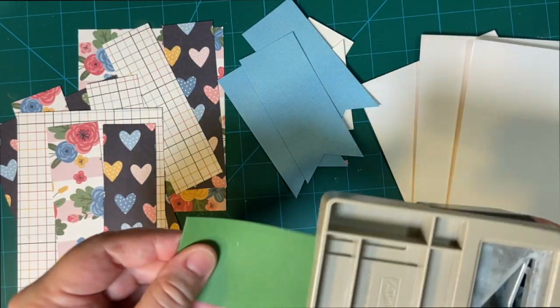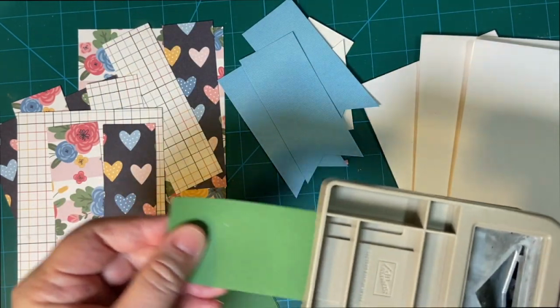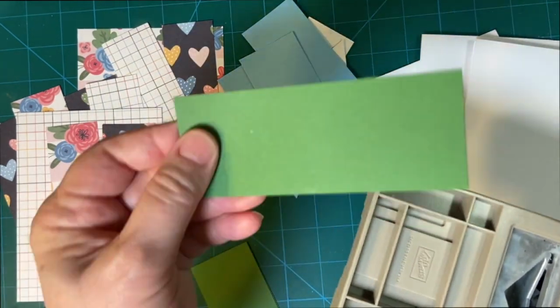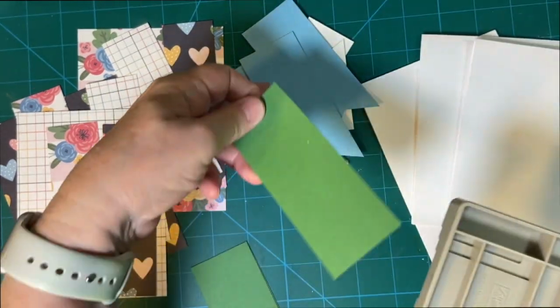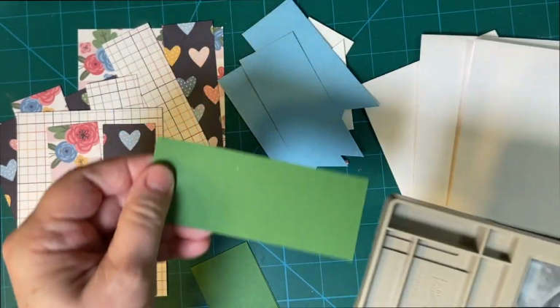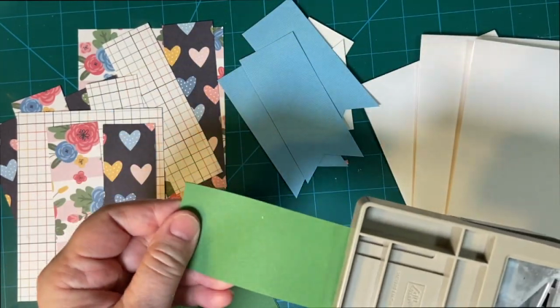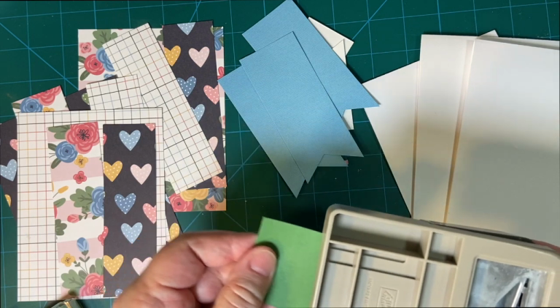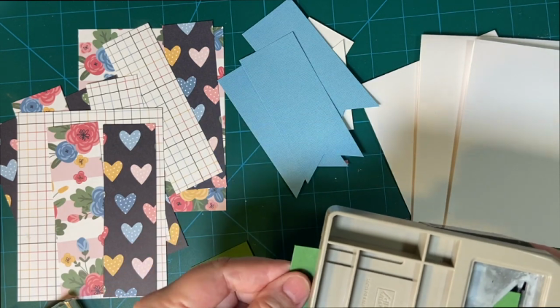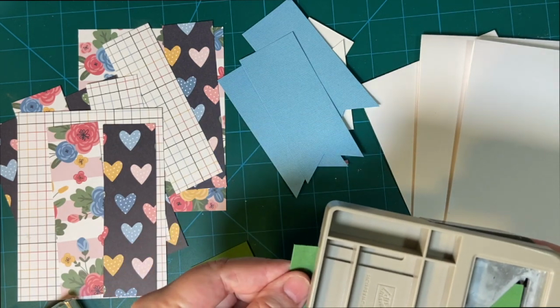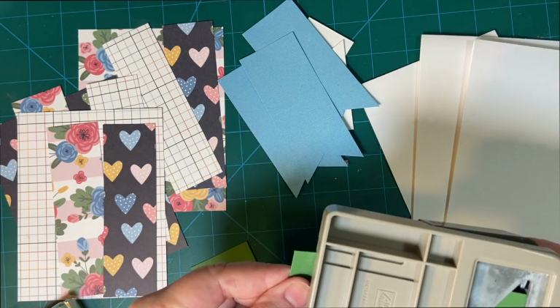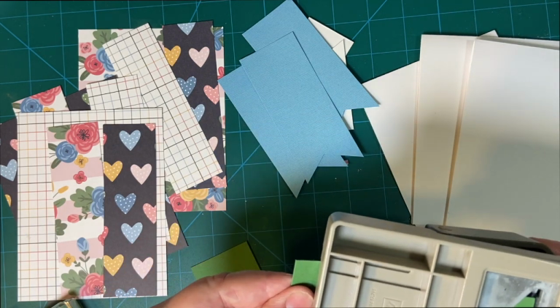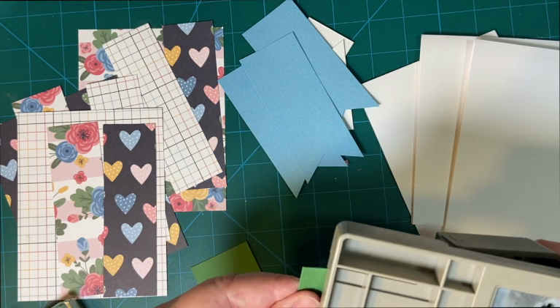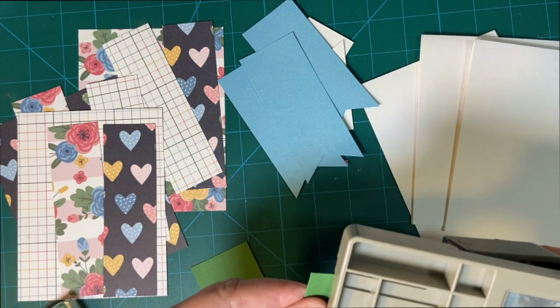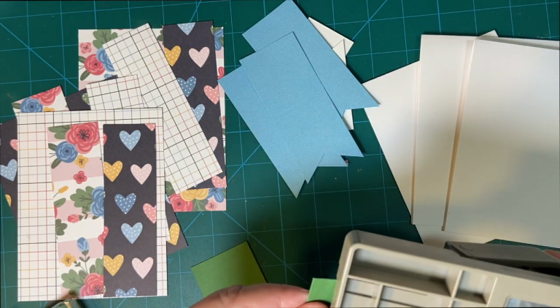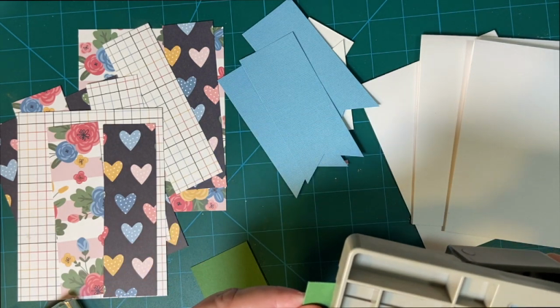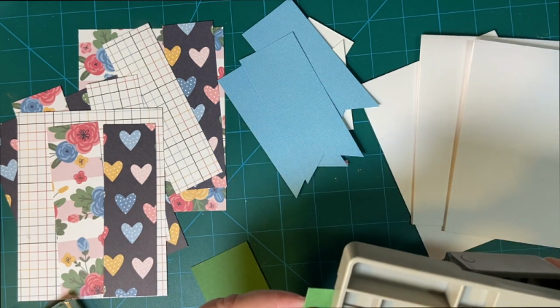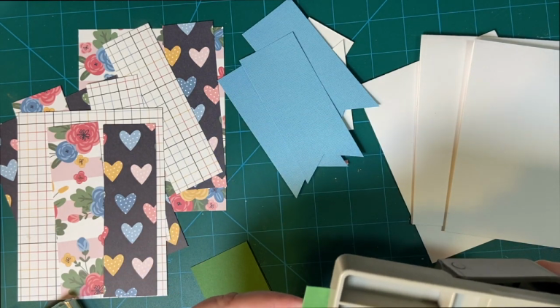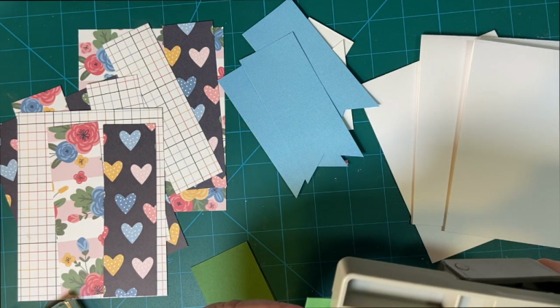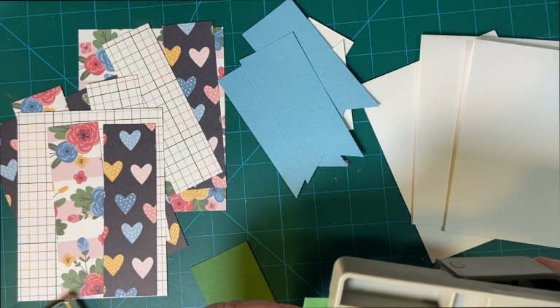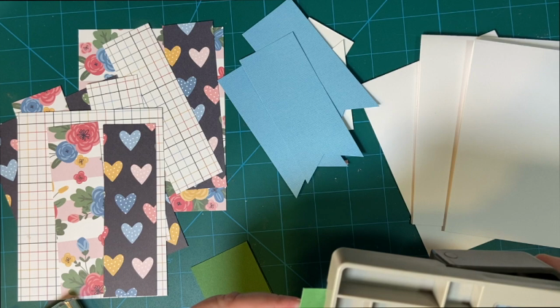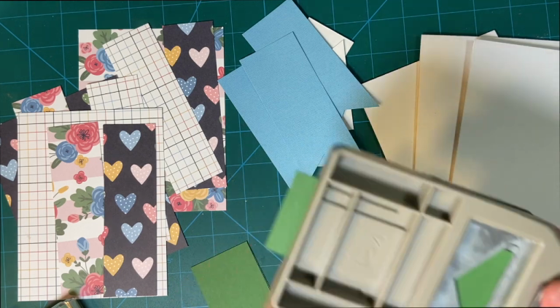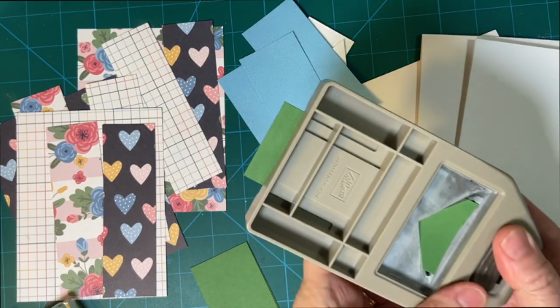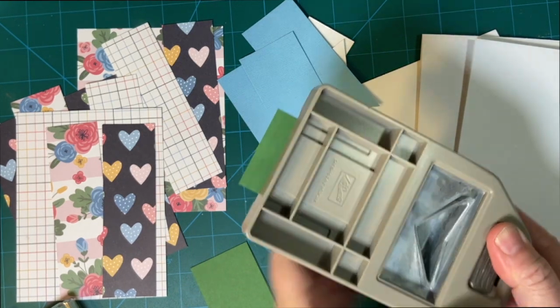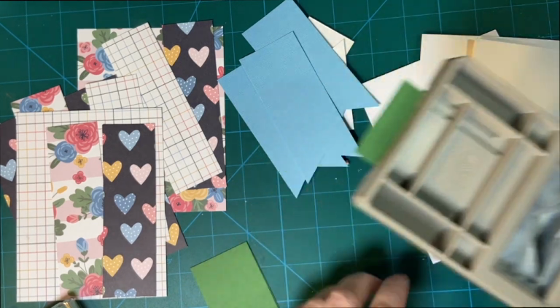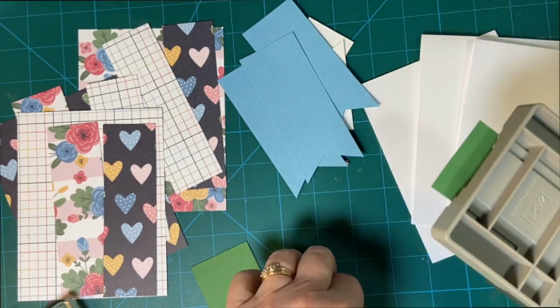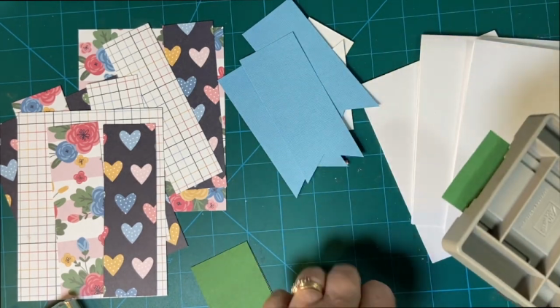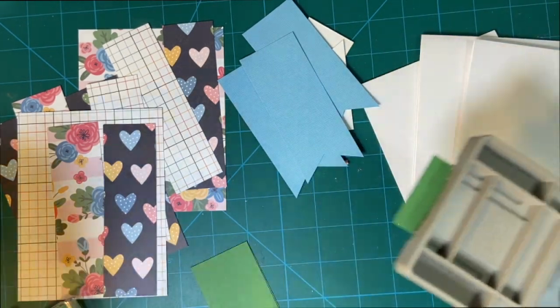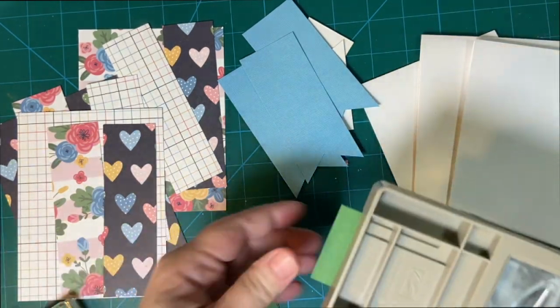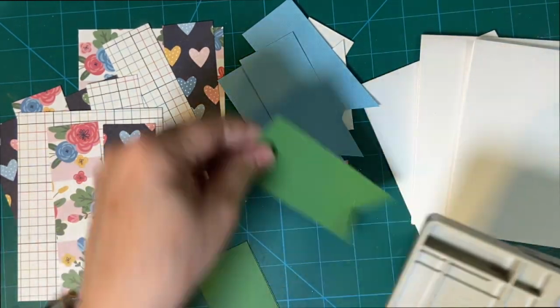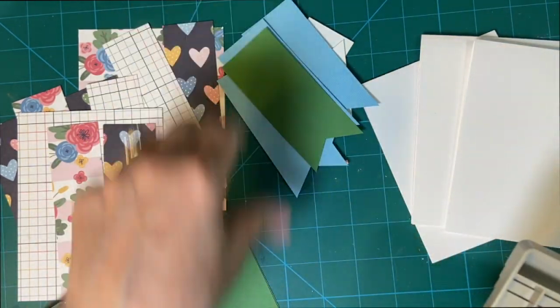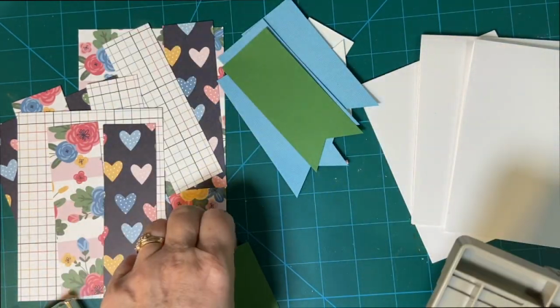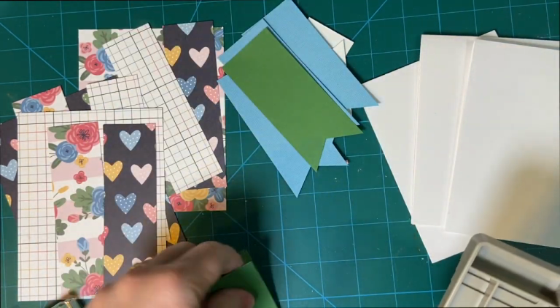Now, these are both the same size. The blue and the garden green are both the same size, but I will be able to trim it from the top to put them on my card. You'll see that shortly.